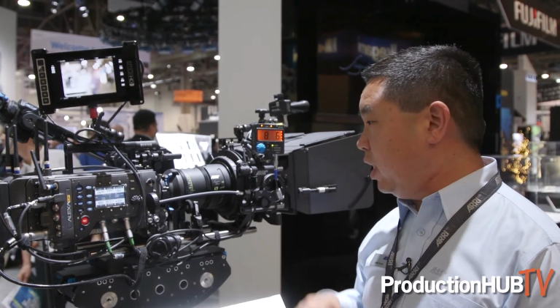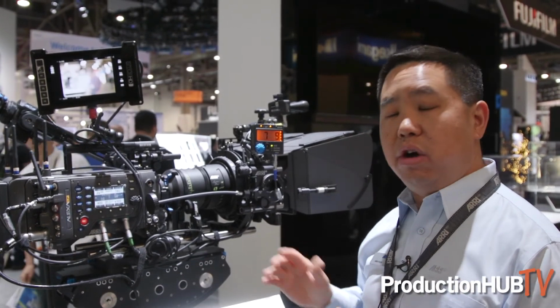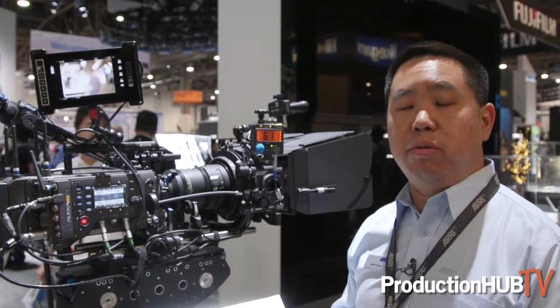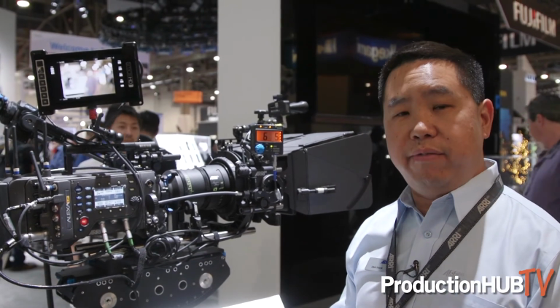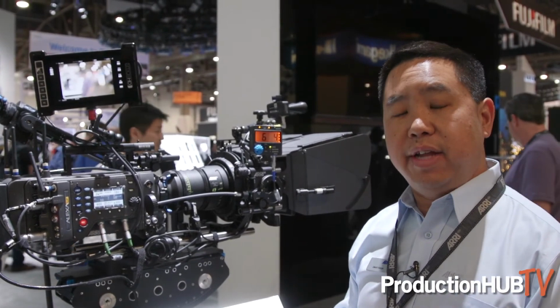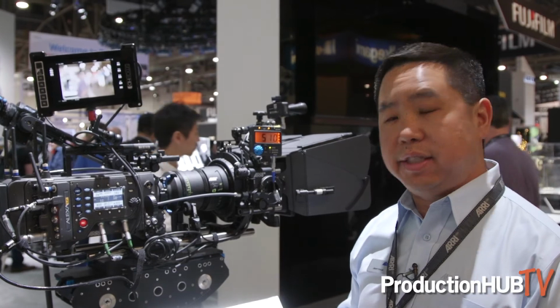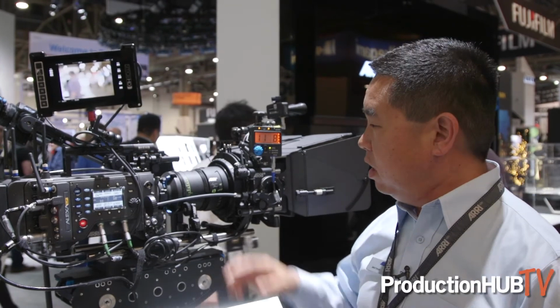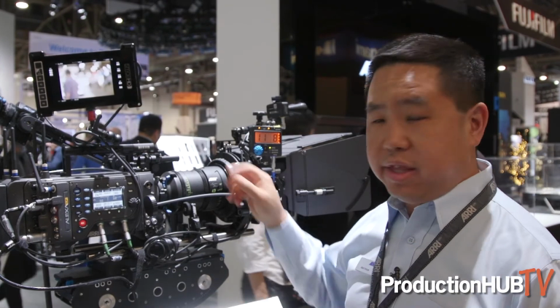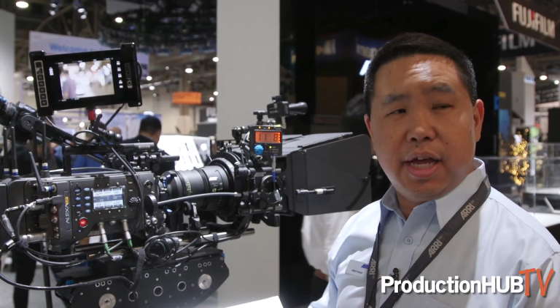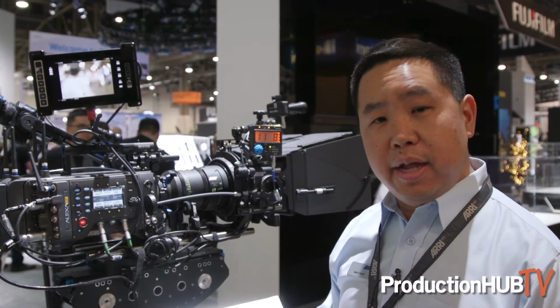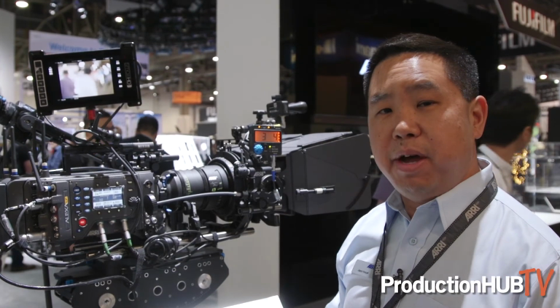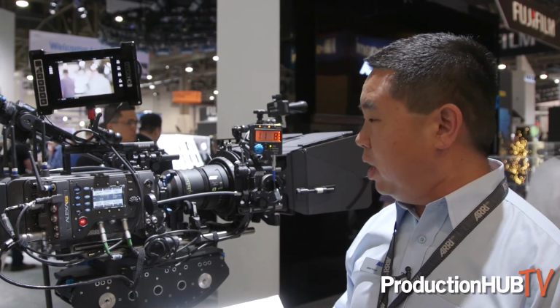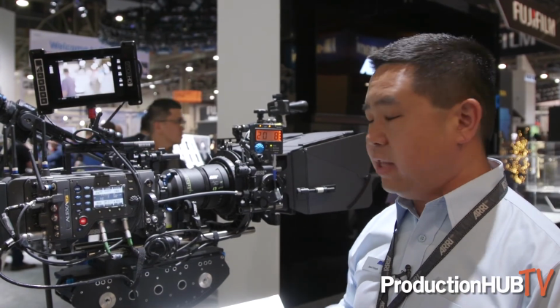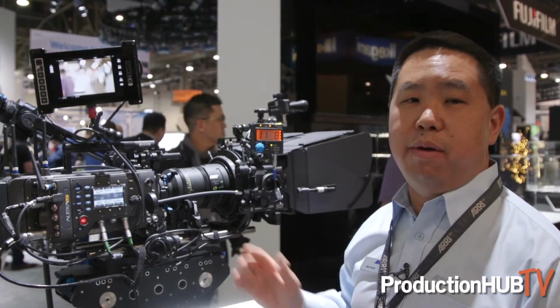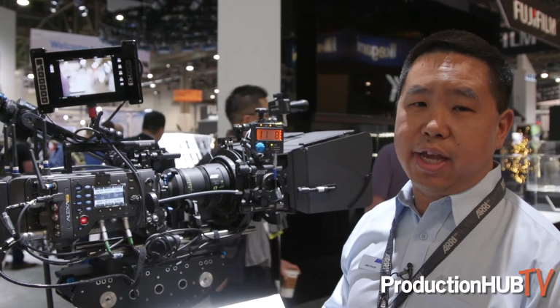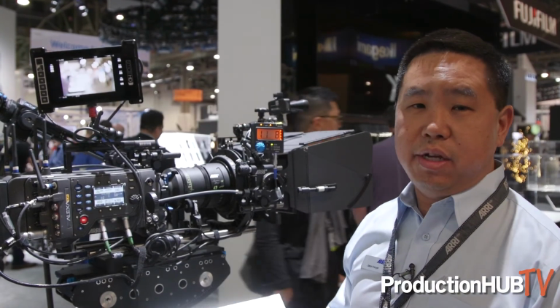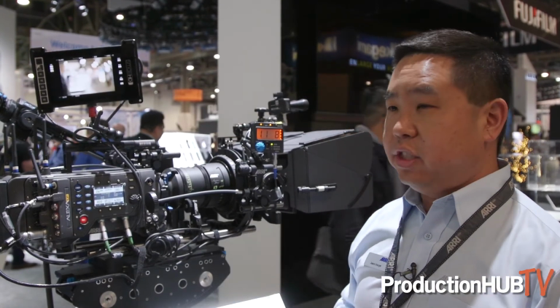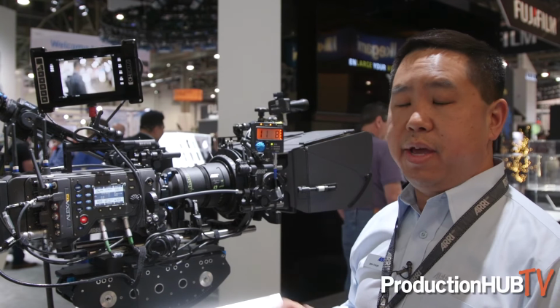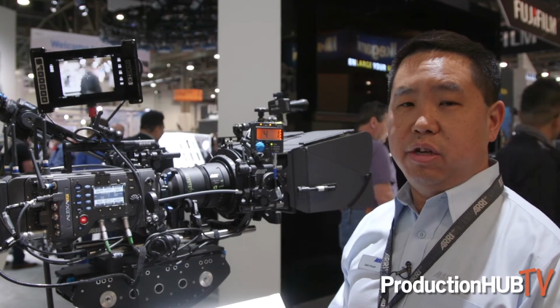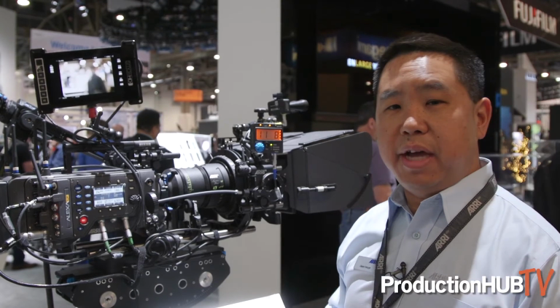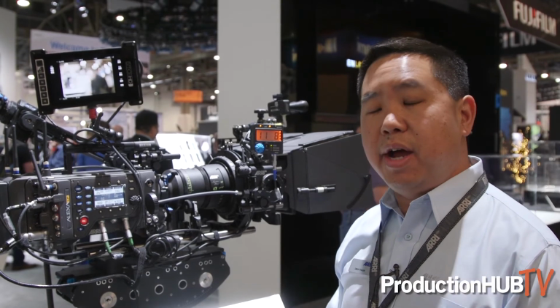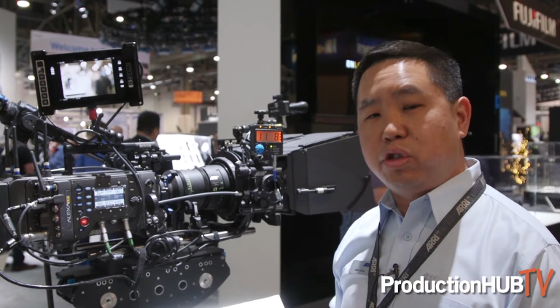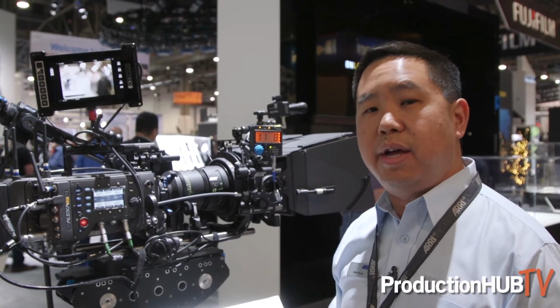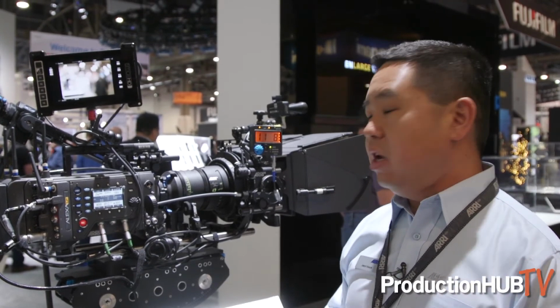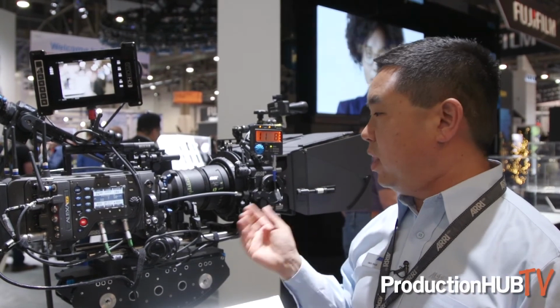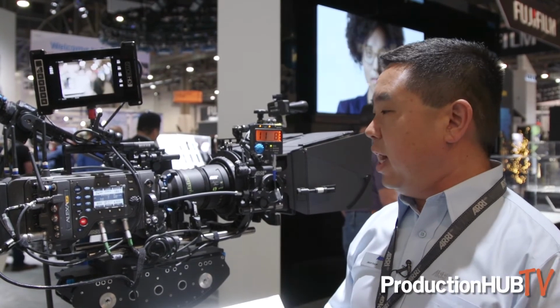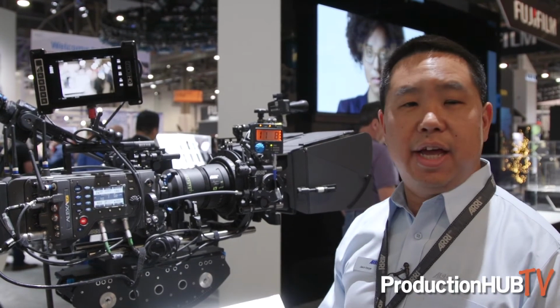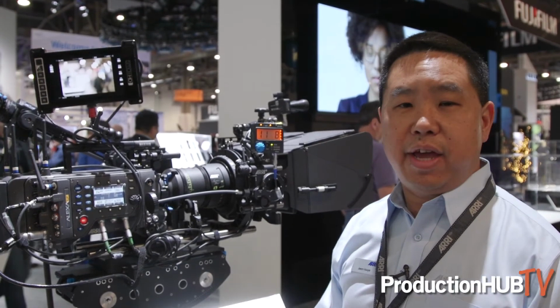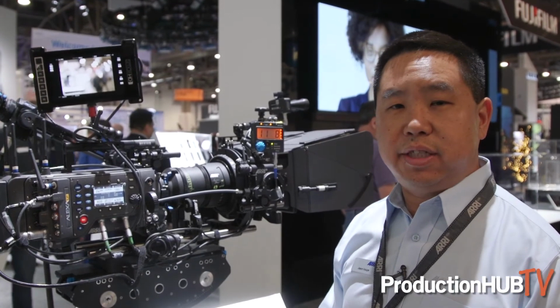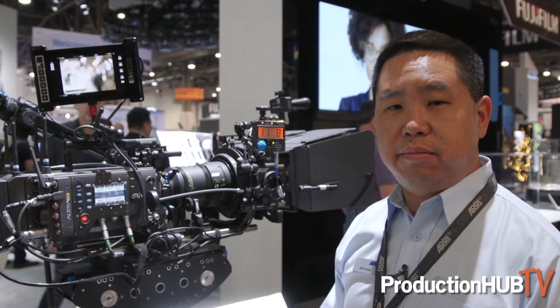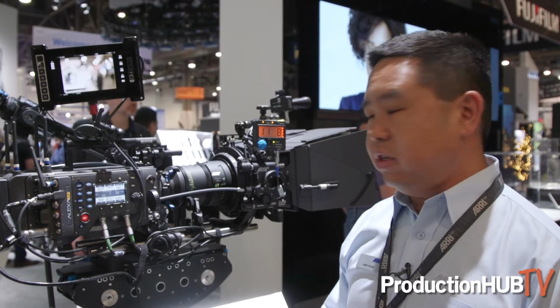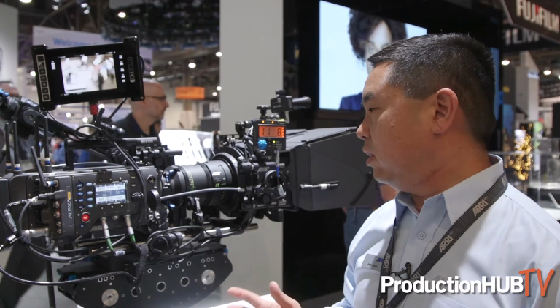With the included PL-to-LPL adapter, you can use all your Super 35 lenses with this mount. That comes with the camera, so you'll be able to use Master Primes and Ultra Primes with the Alexa LF camera system.